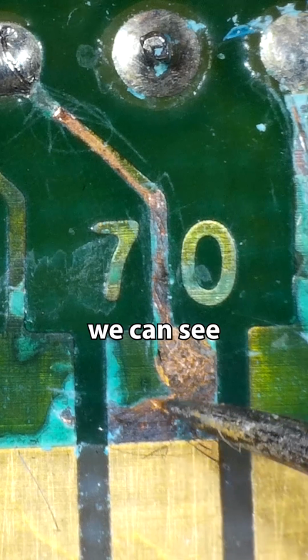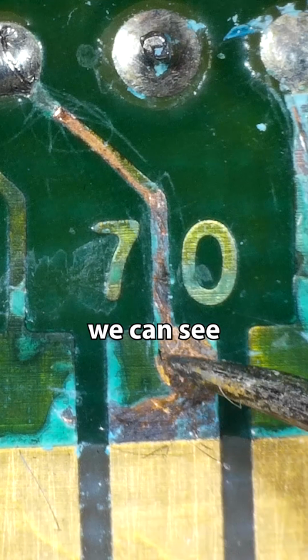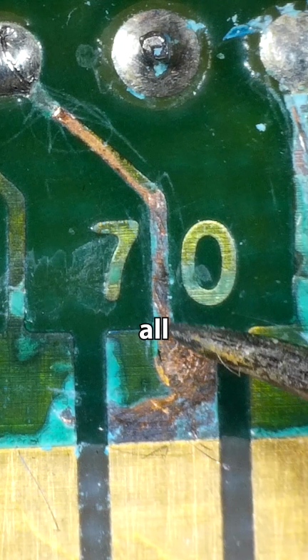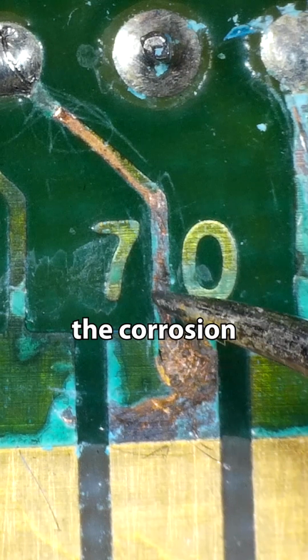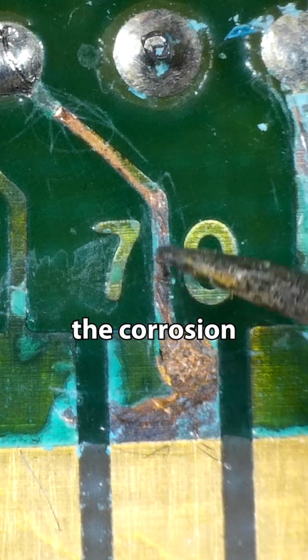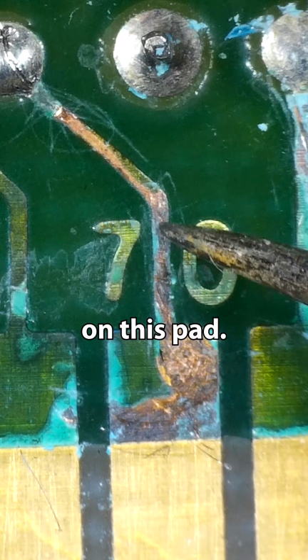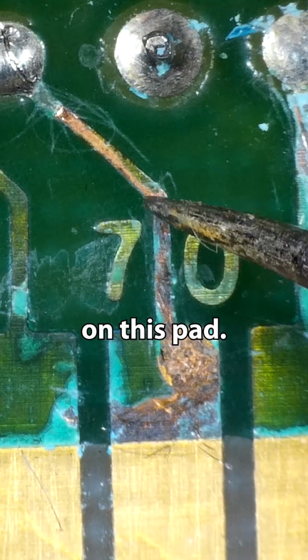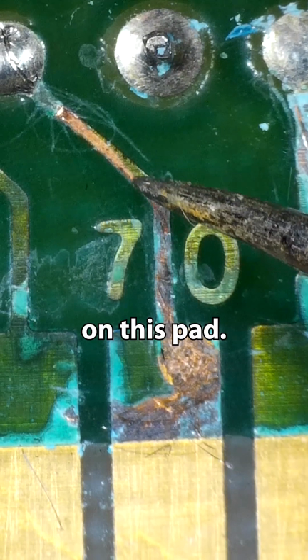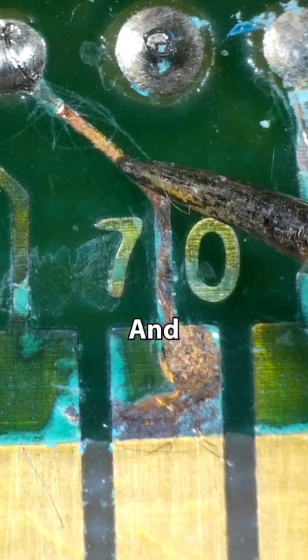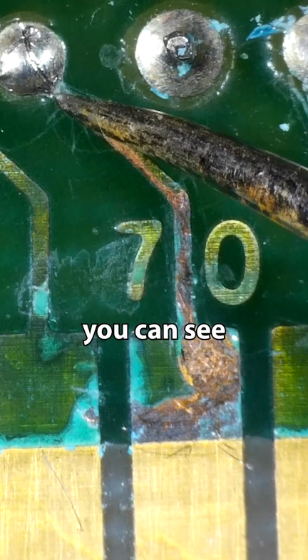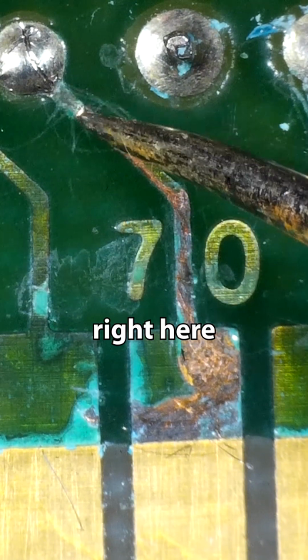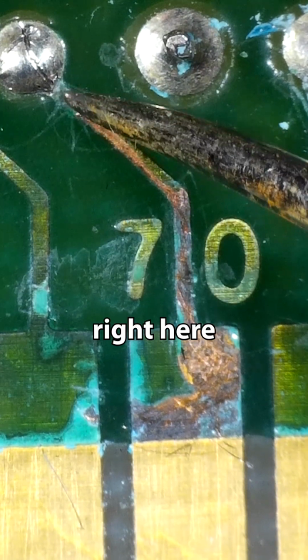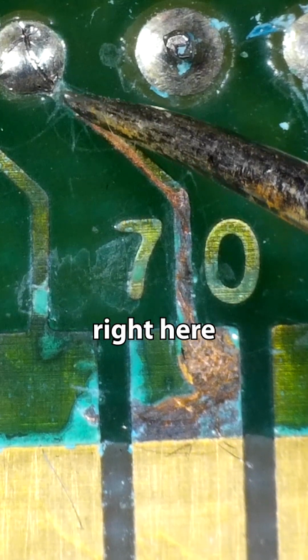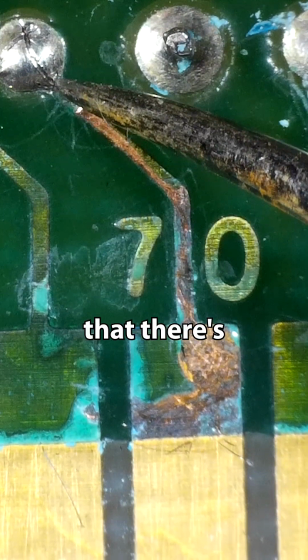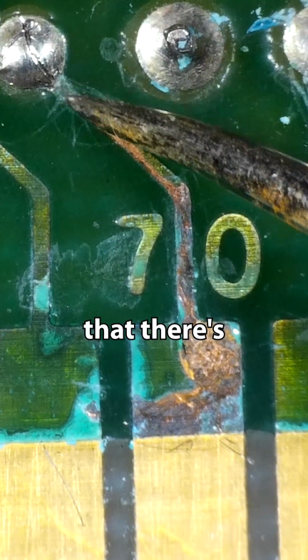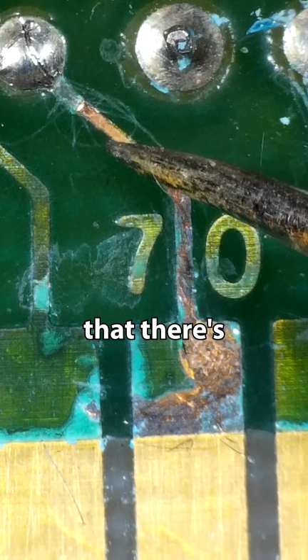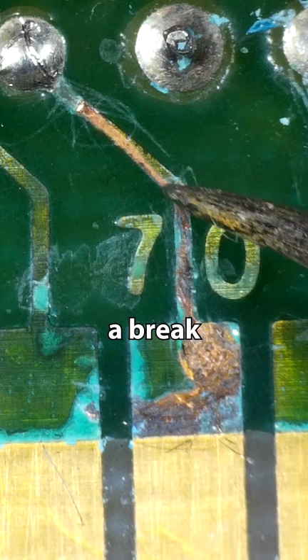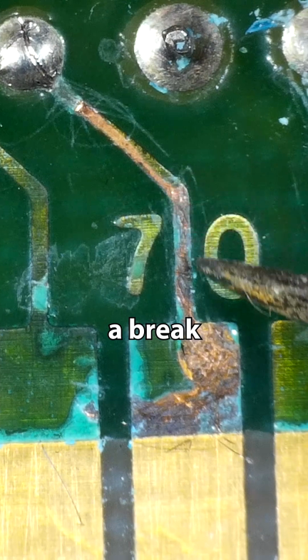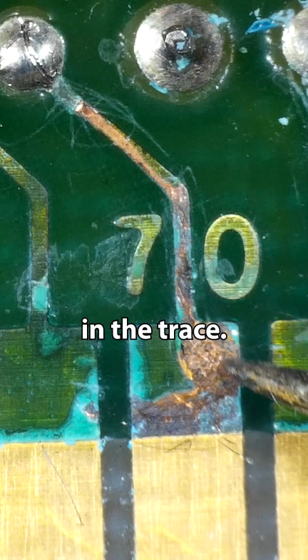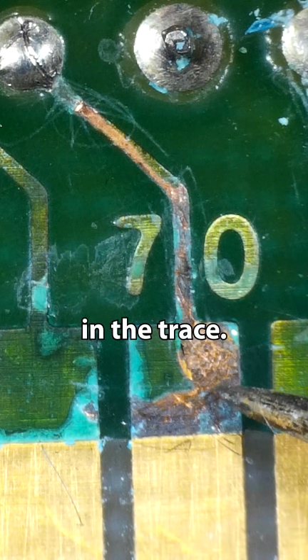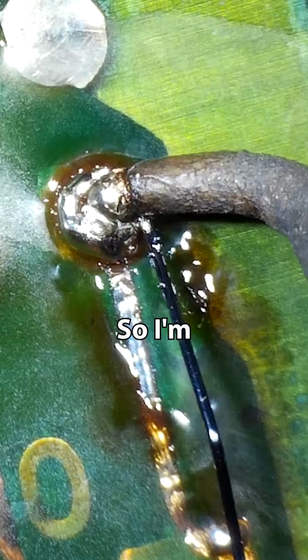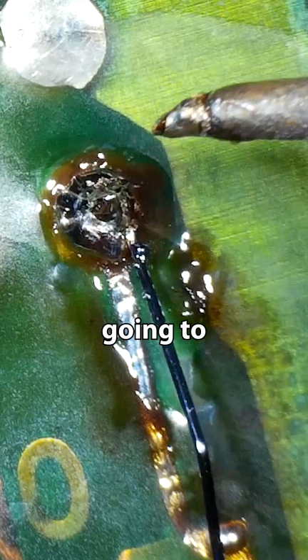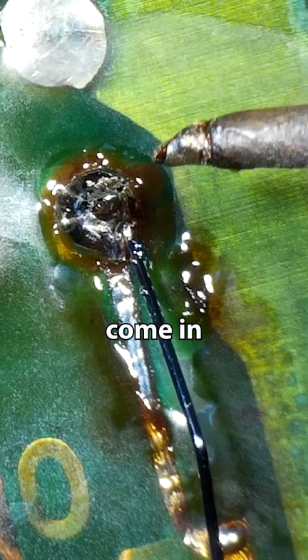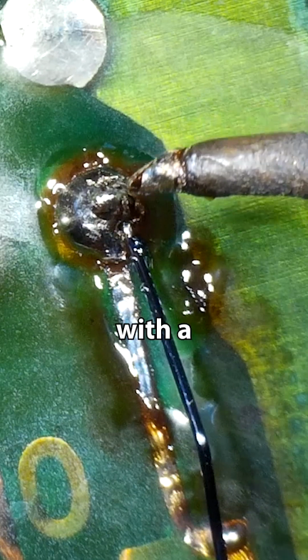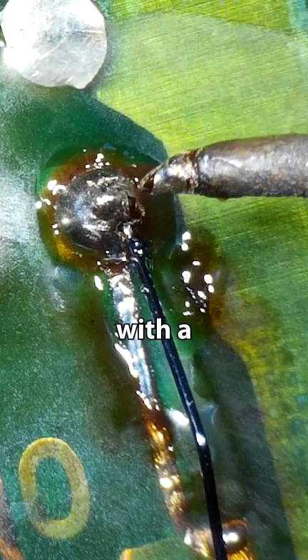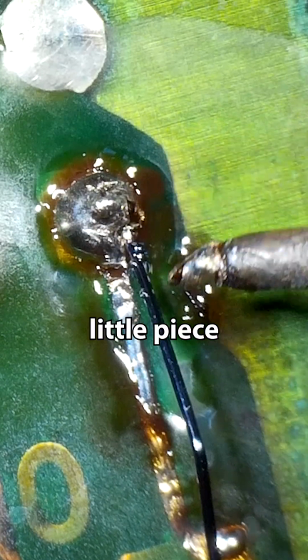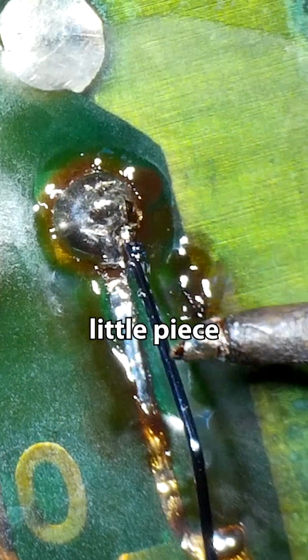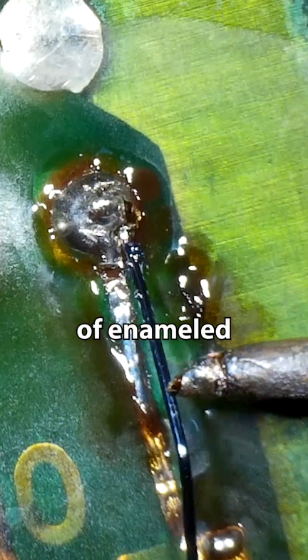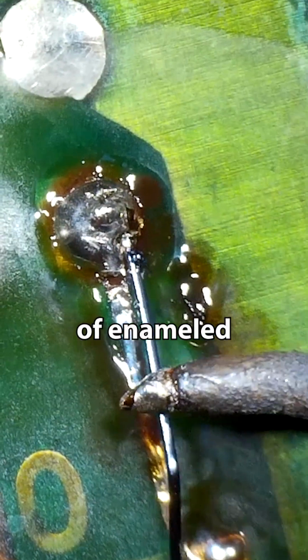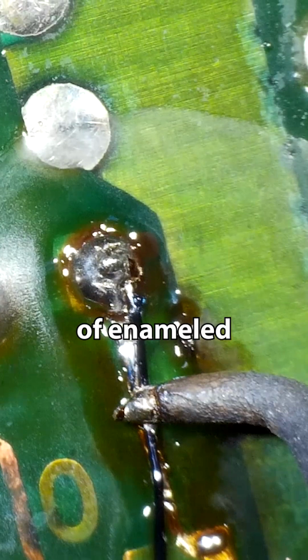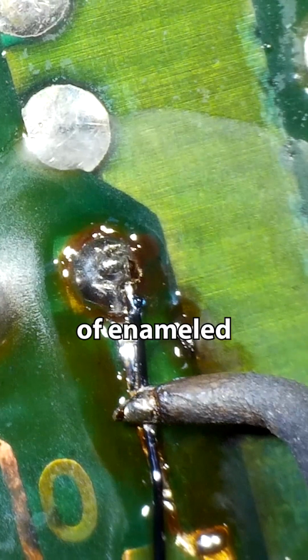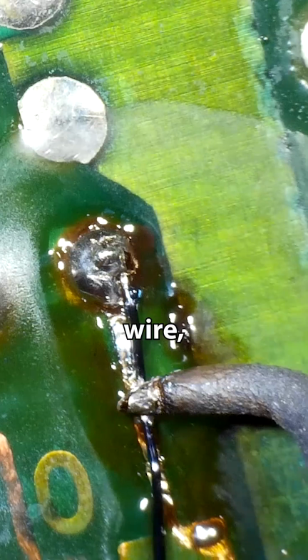Here we can see all the corrosion on this pad. You can see right here that there's a break in the trace. So I'm gonna come in with a little piece of enameled wire.